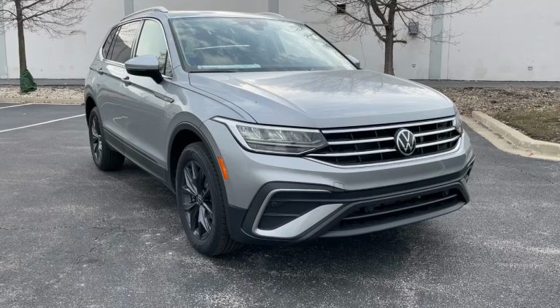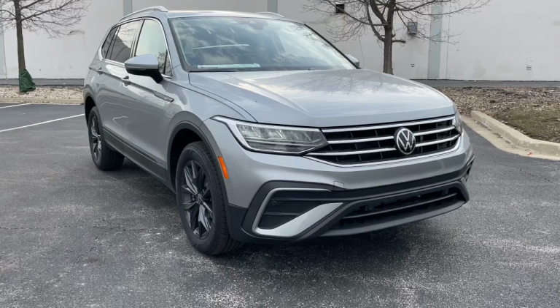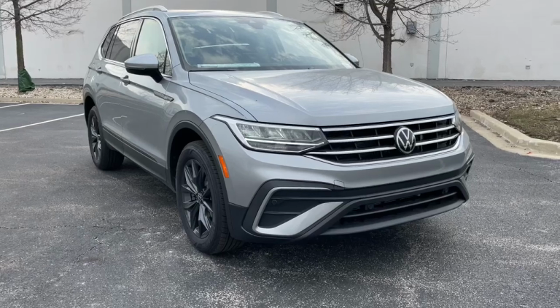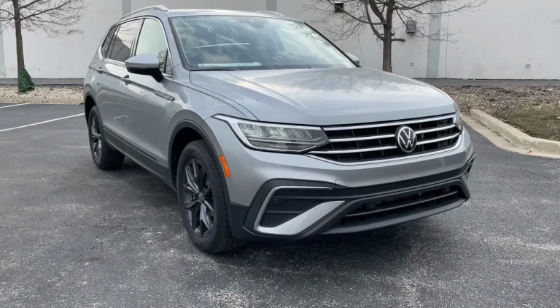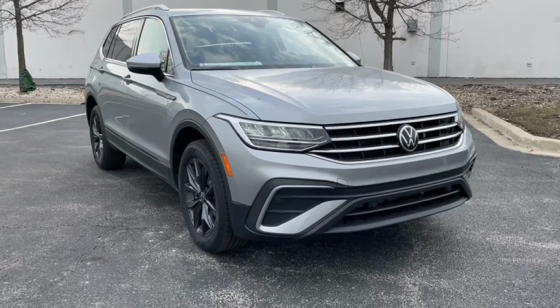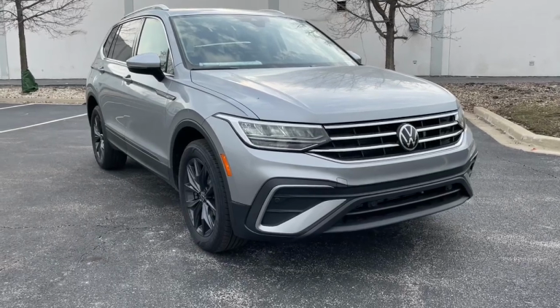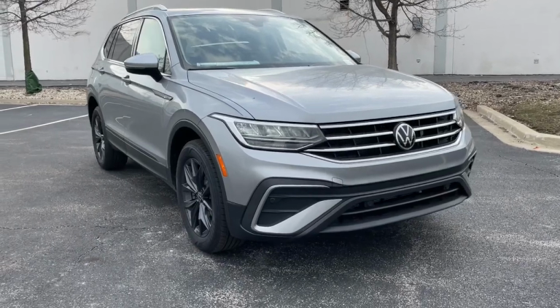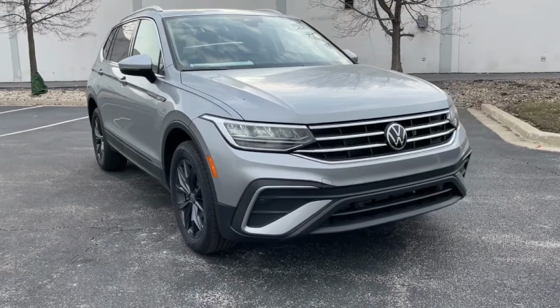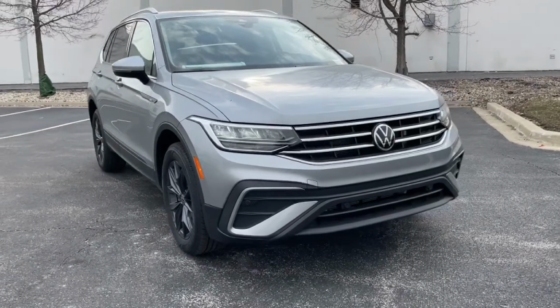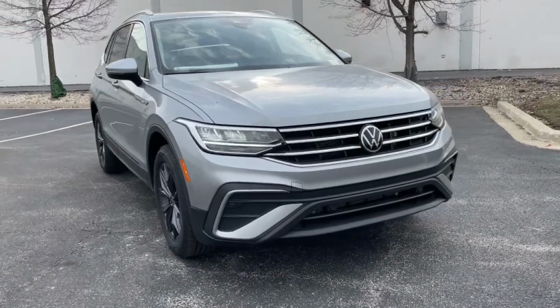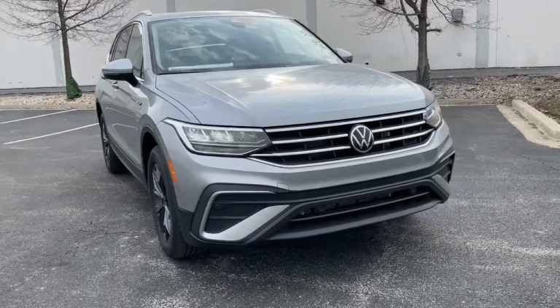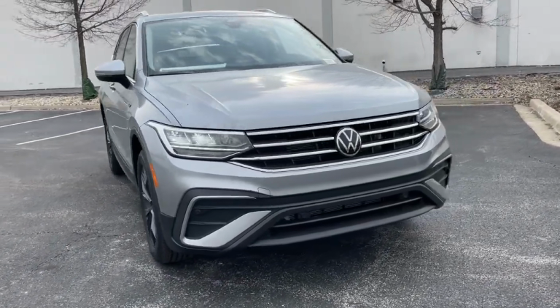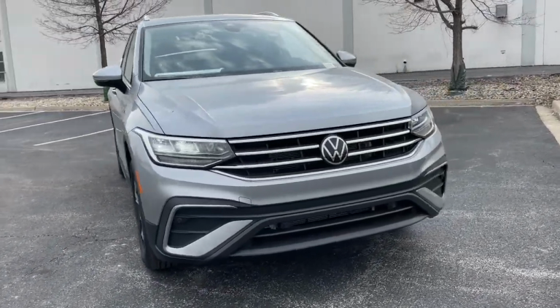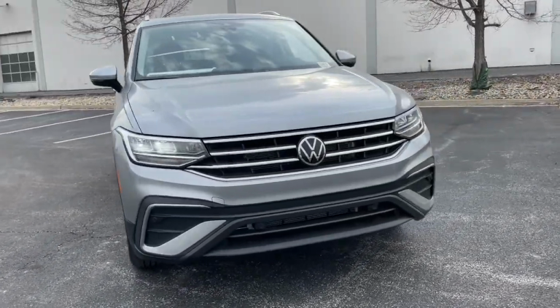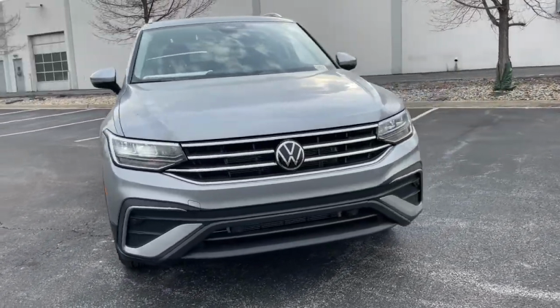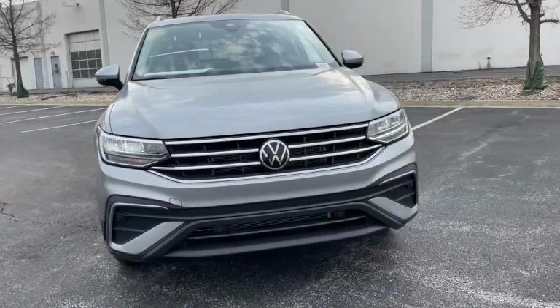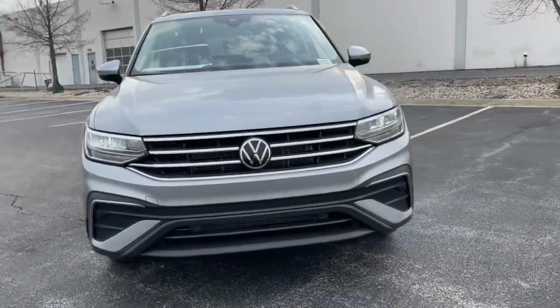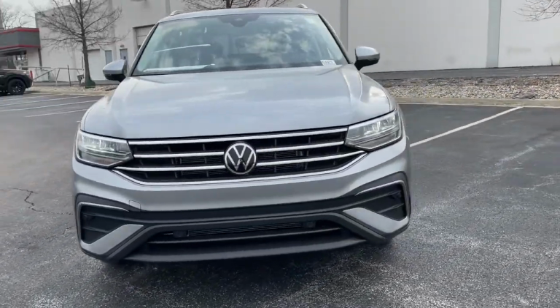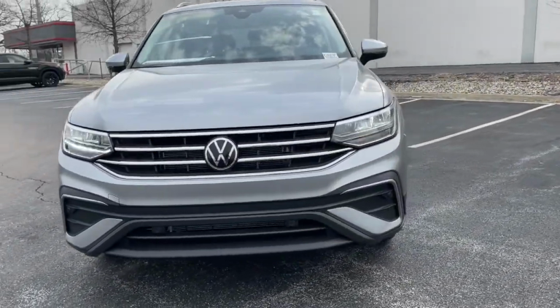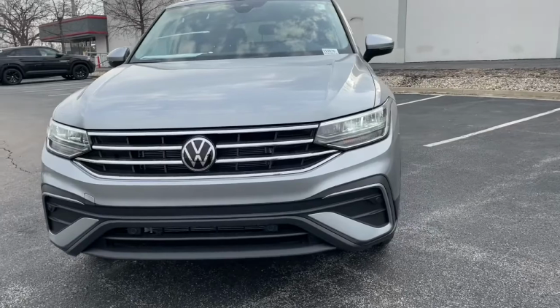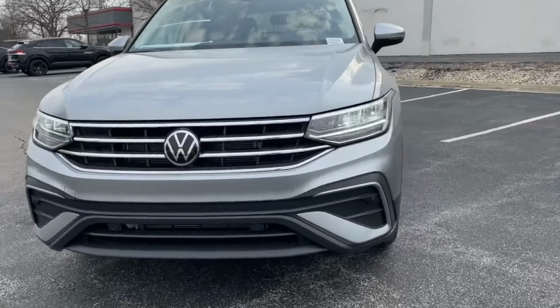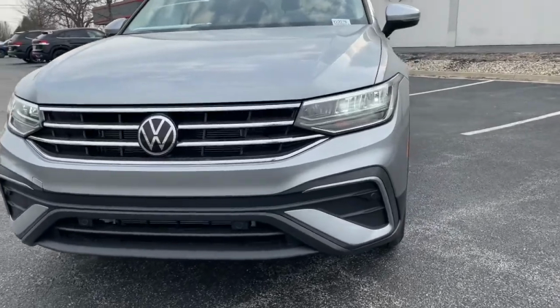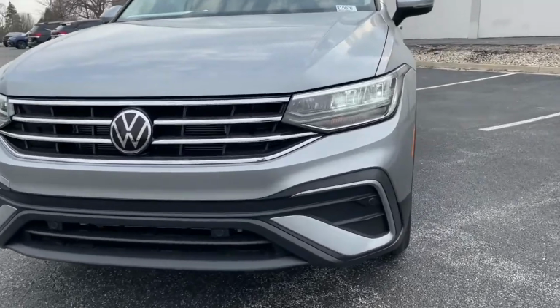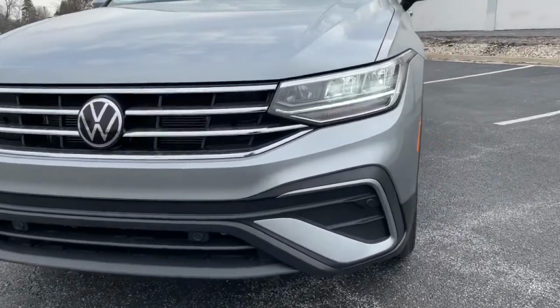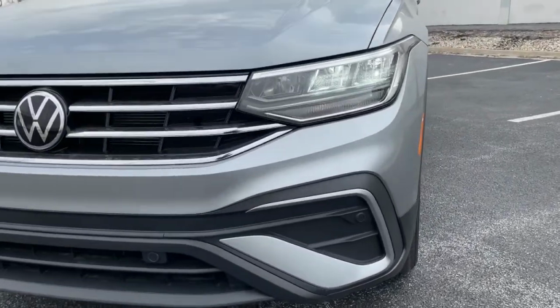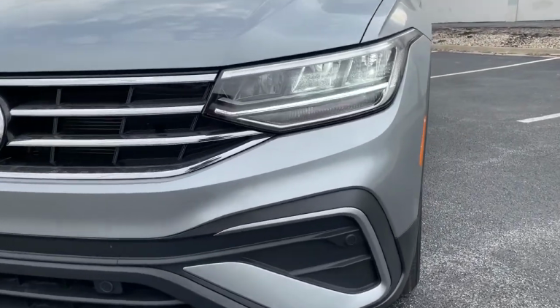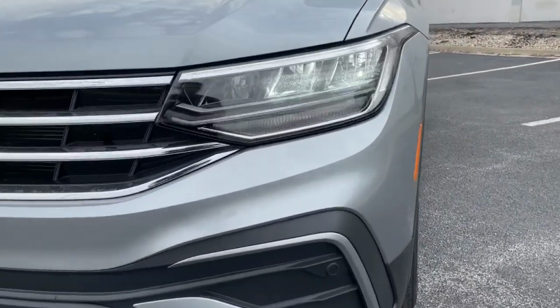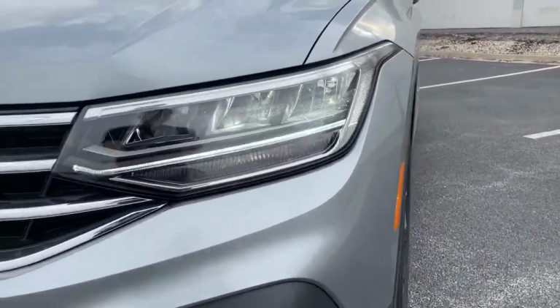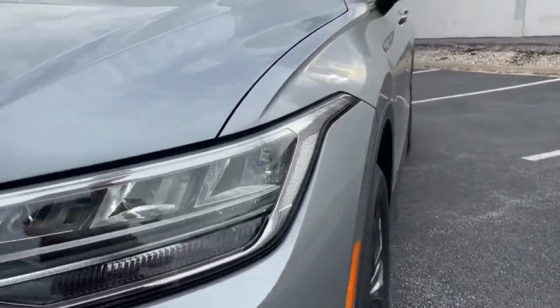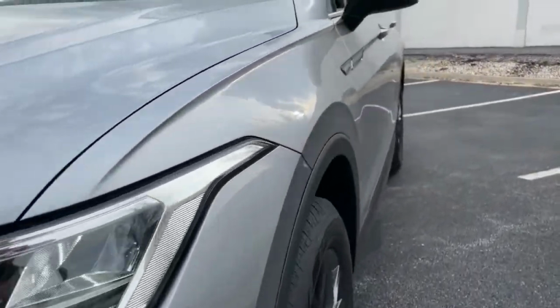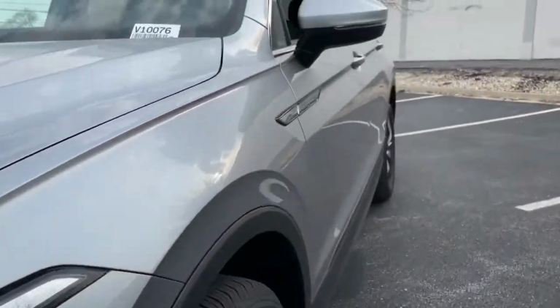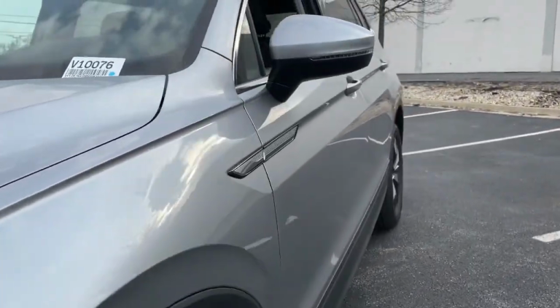Check out this 2022 Volkswagen Tiguan. This versatile Tiguan was built to keep up with your family's busy lifestyle.